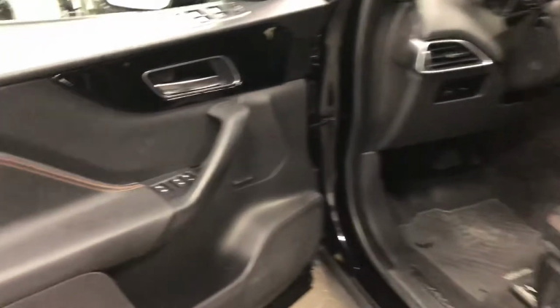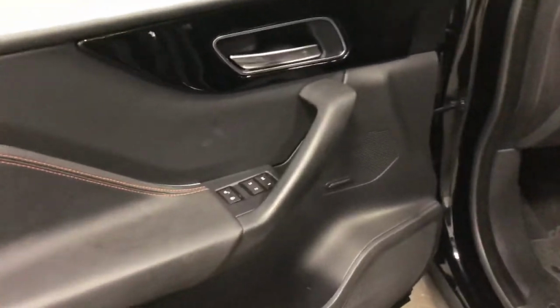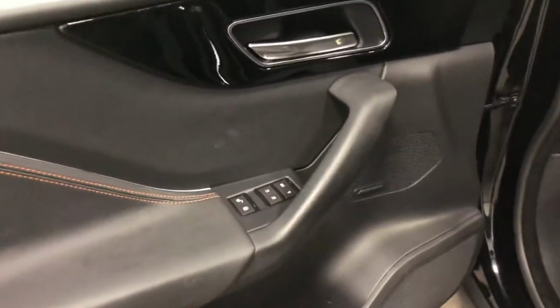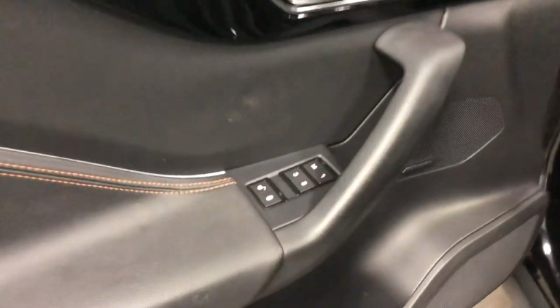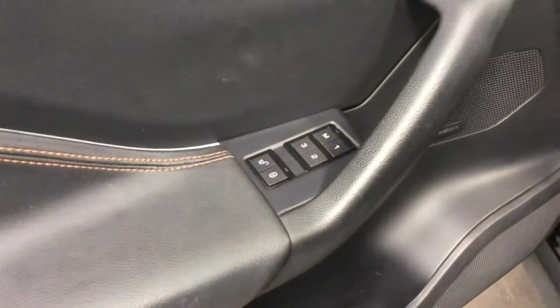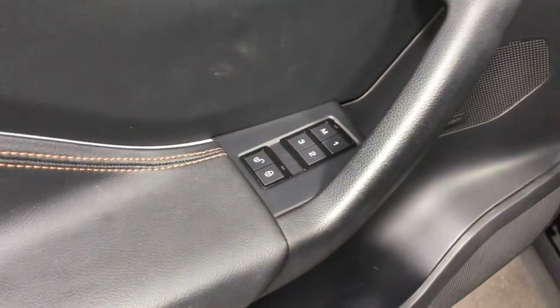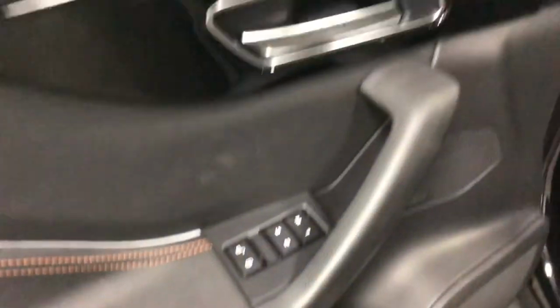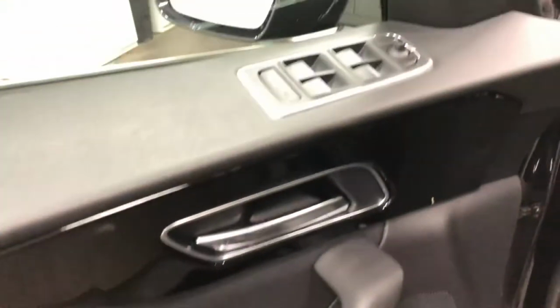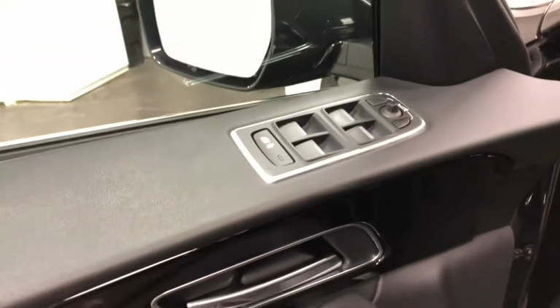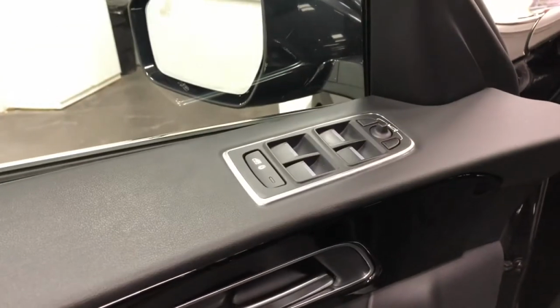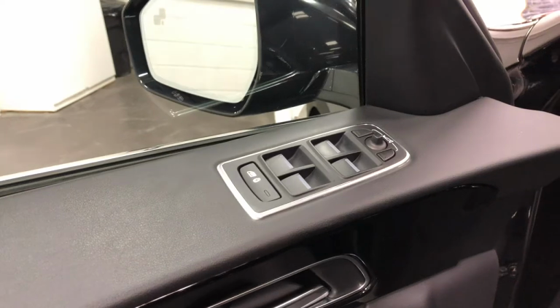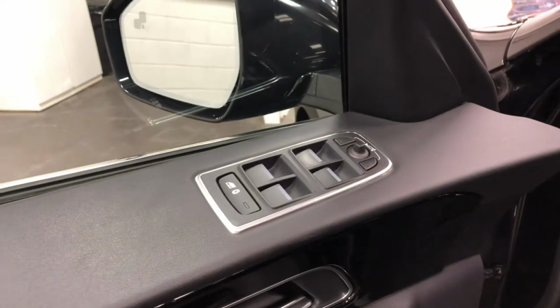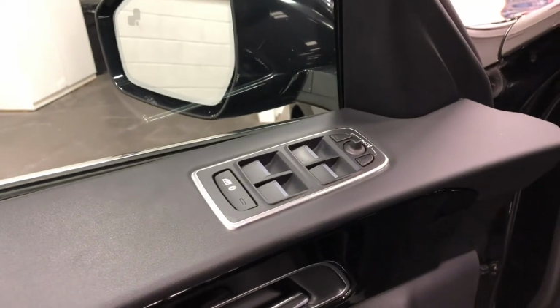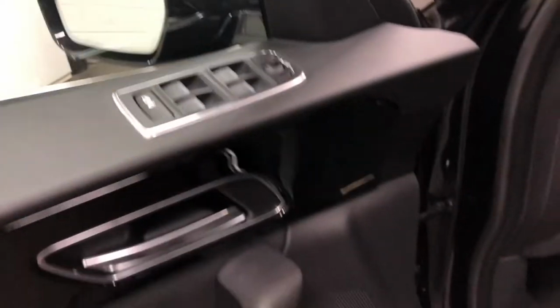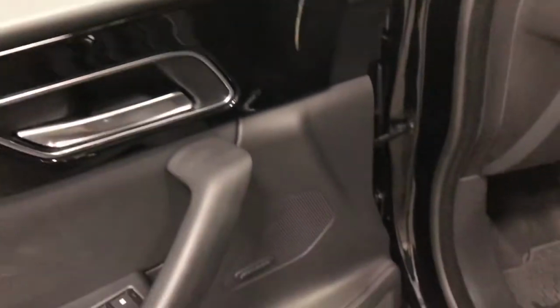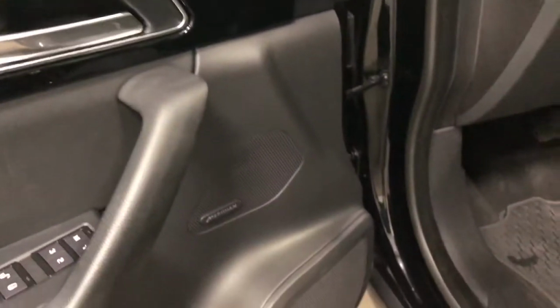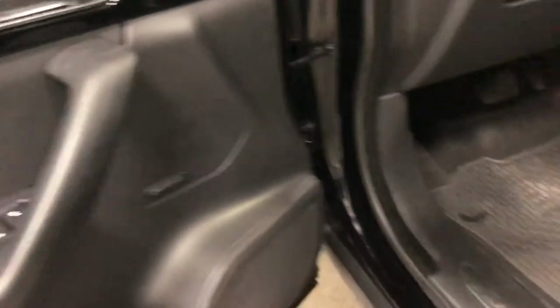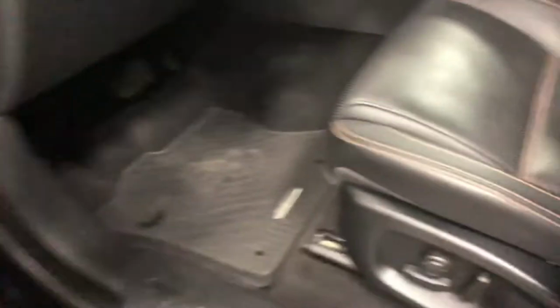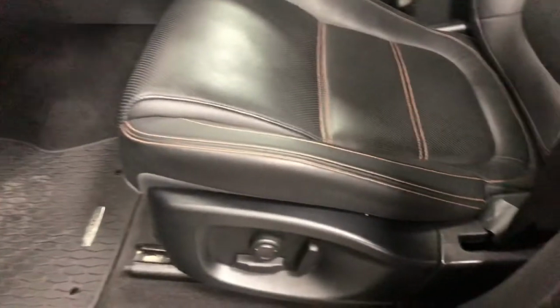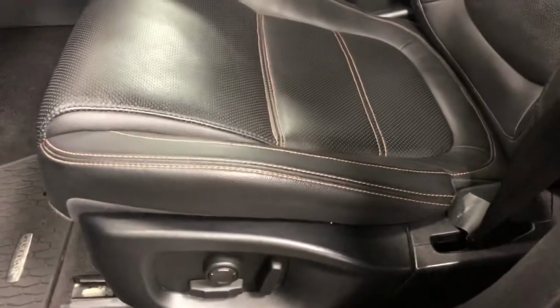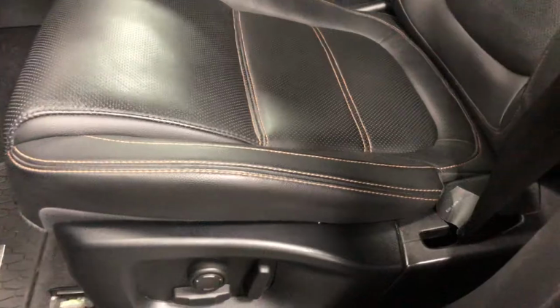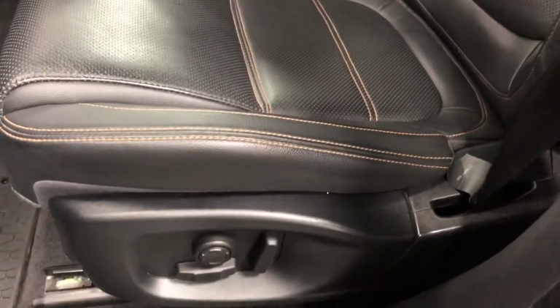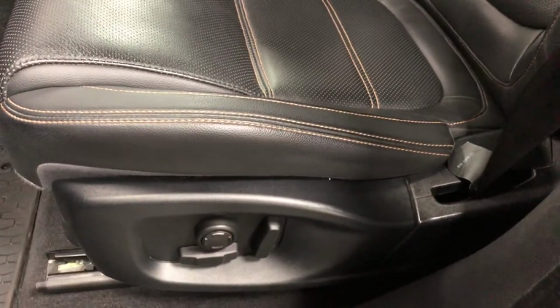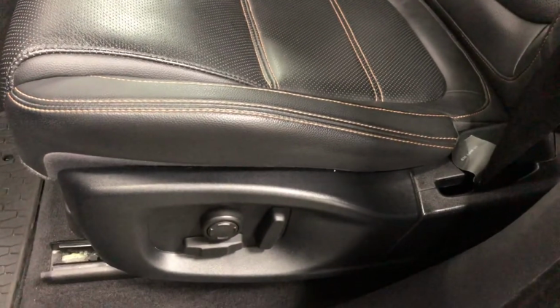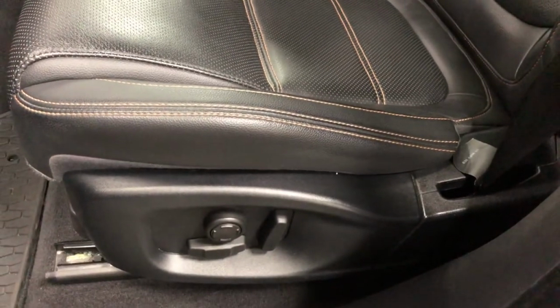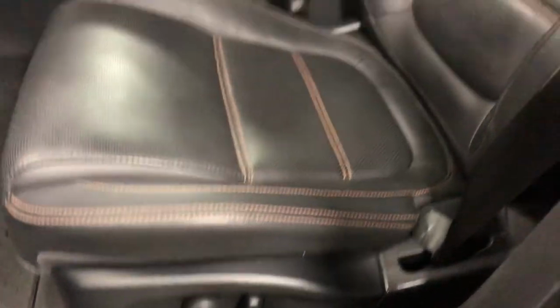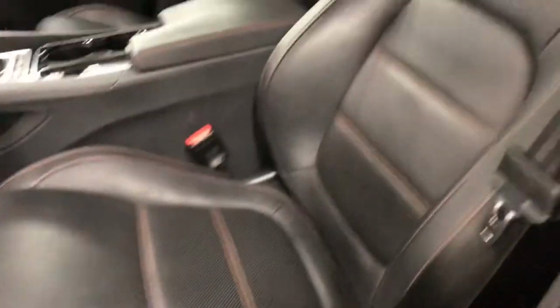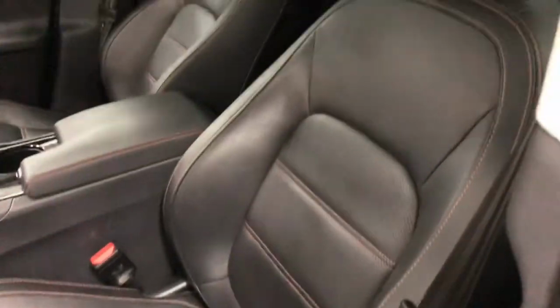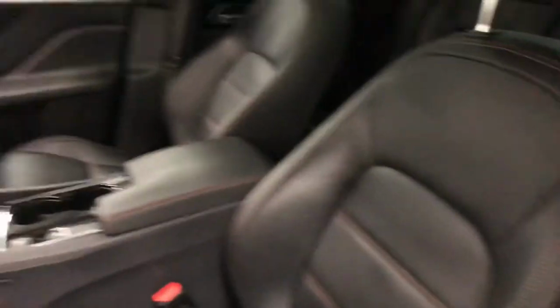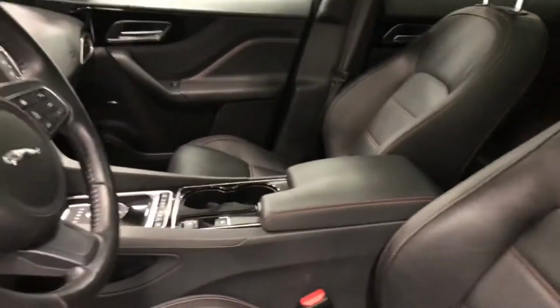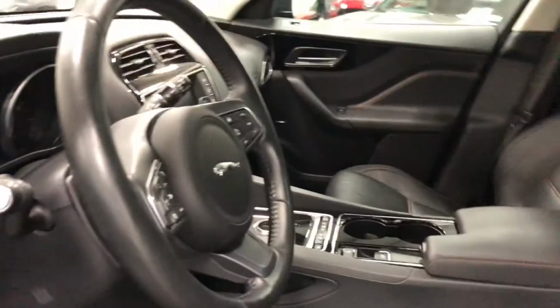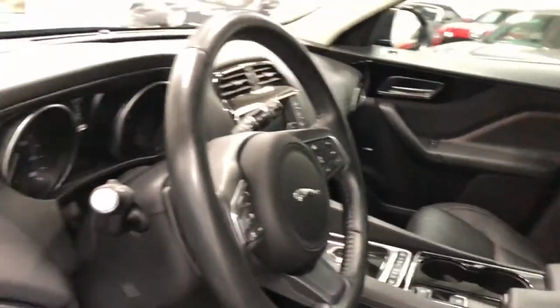On the driver's door, you've got memory seats and power door locks. You've also got power windows and power mirrors right there, as well as the Meridian sound system. The seat has multi-function adjustment for the driver as well as the passenger, so it's a very comfortable seat.